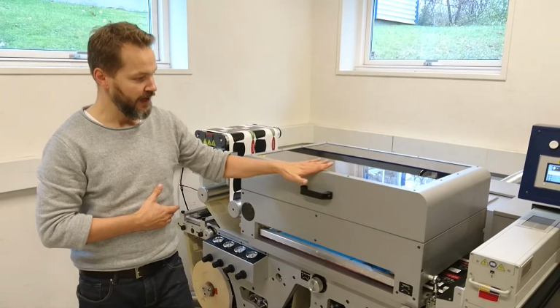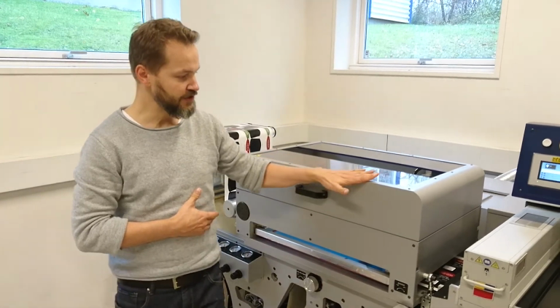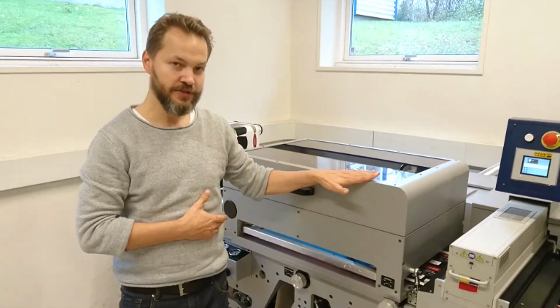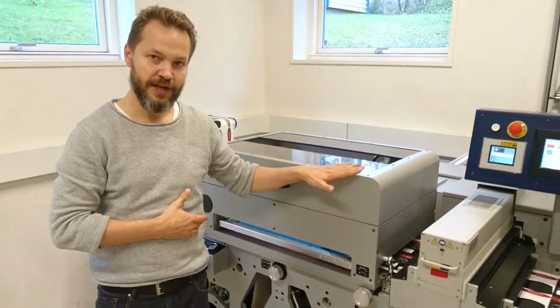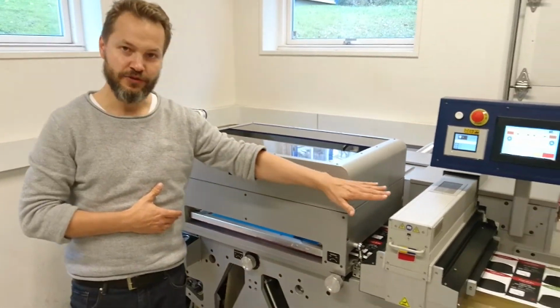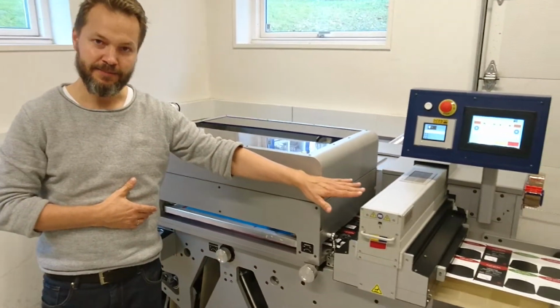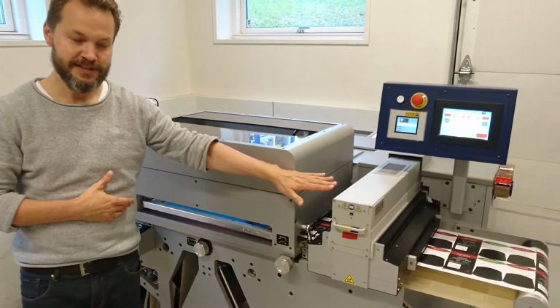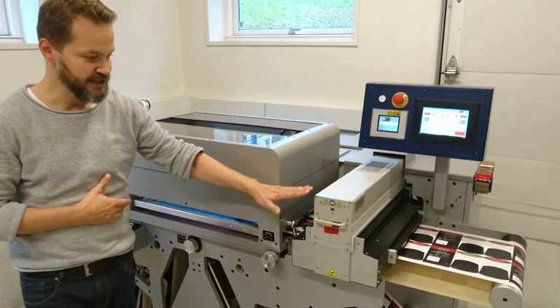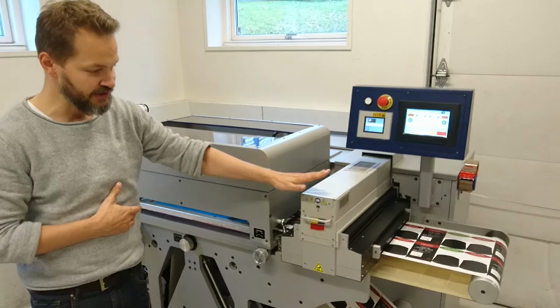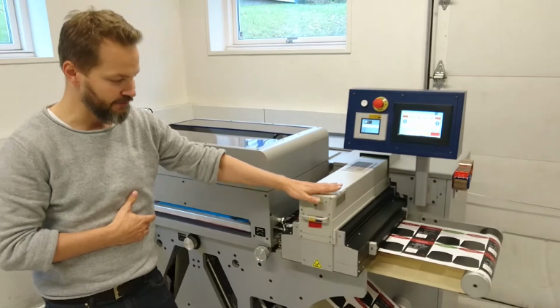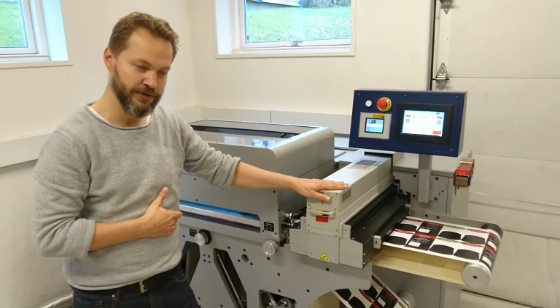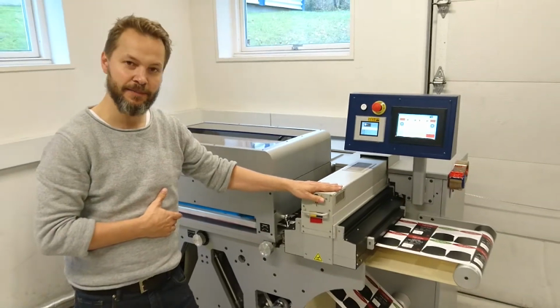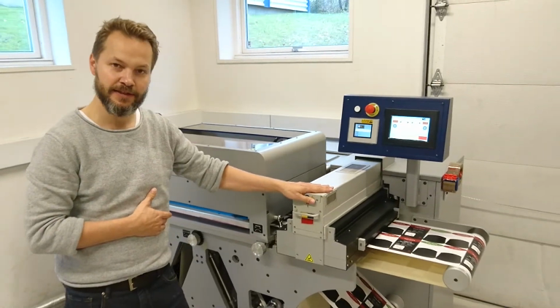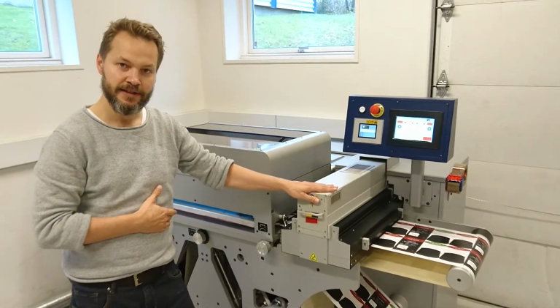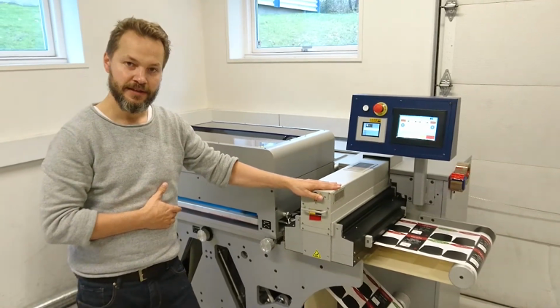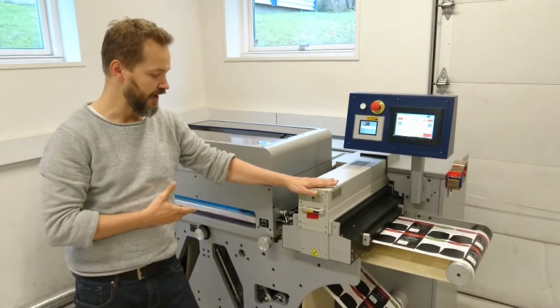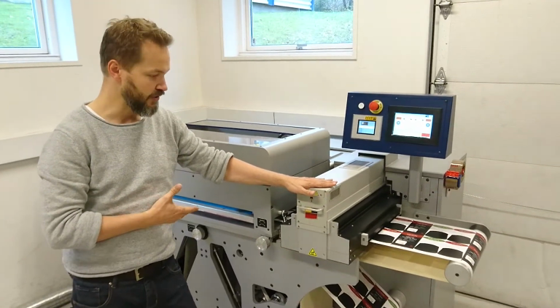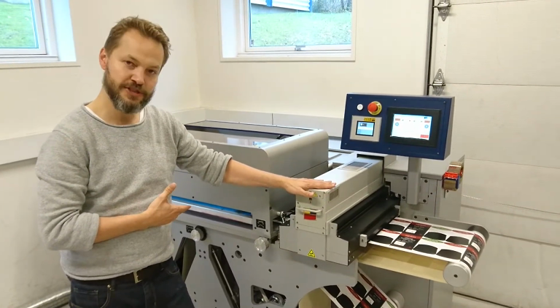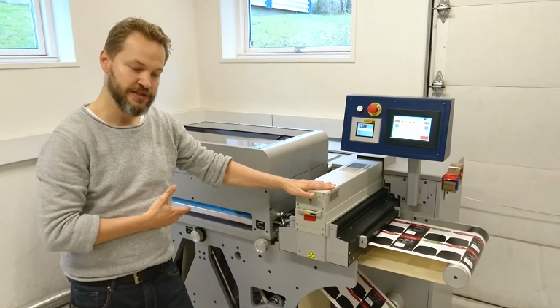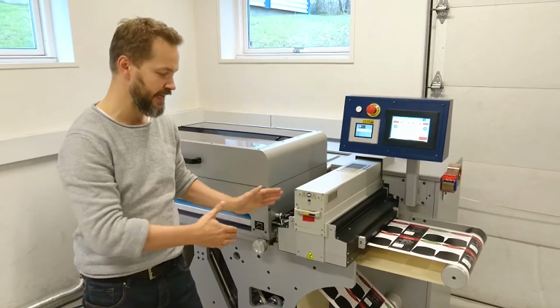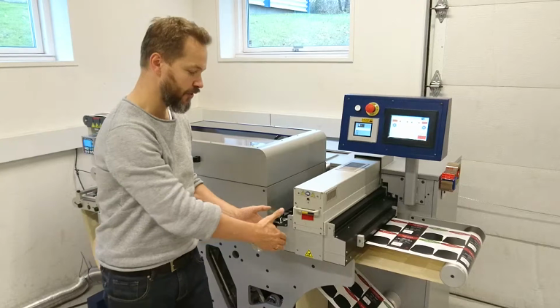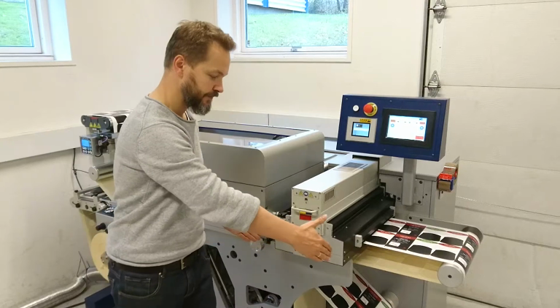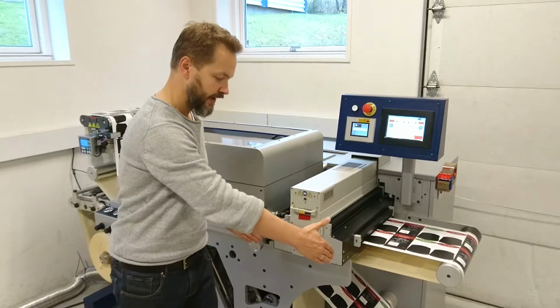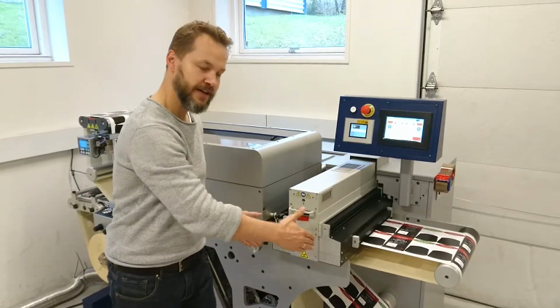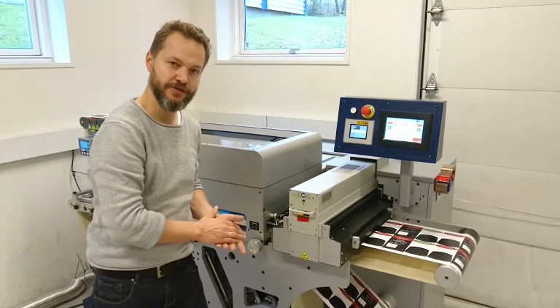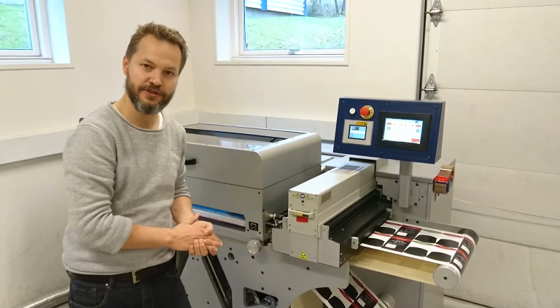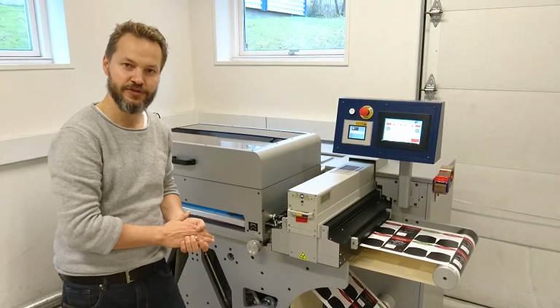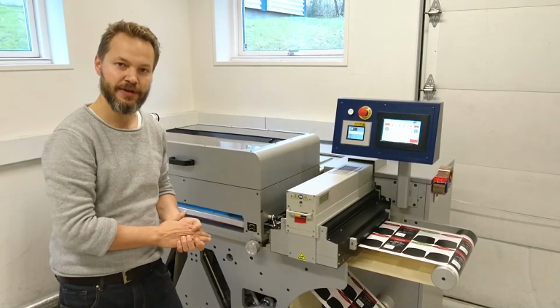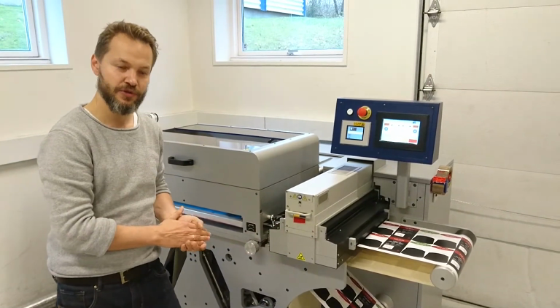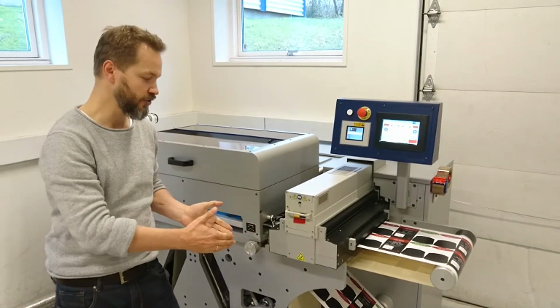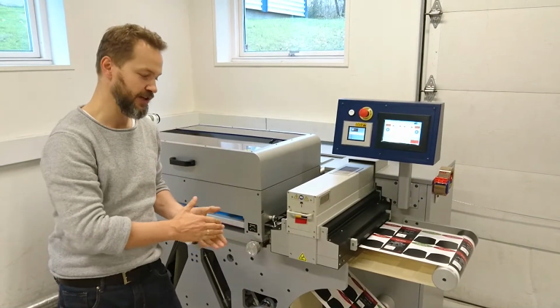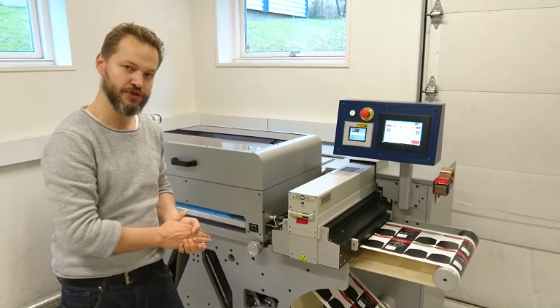After the screen unit we have a UV lamp. This is a special lamp for curing high-build varnish or high-build screen, so it has a broader area than a conventional flexo lamp, giving you a good long exposure.